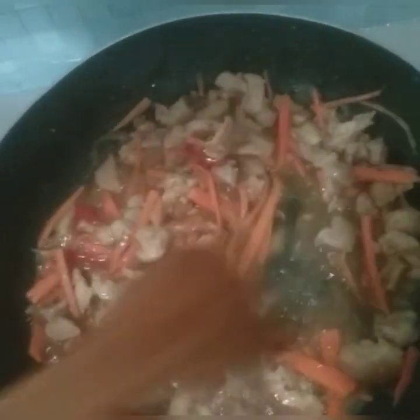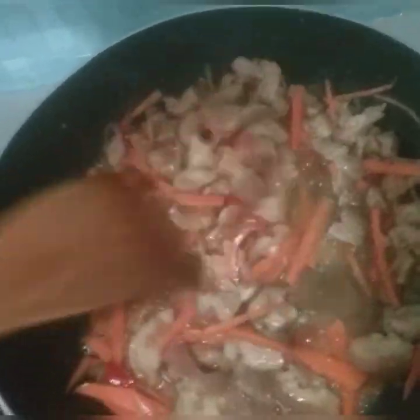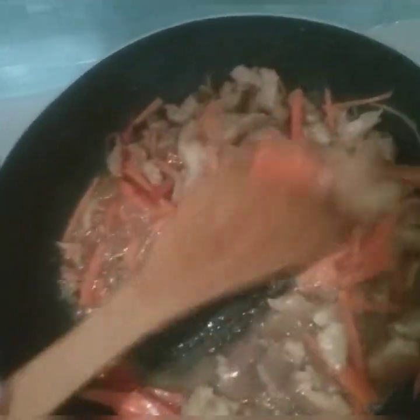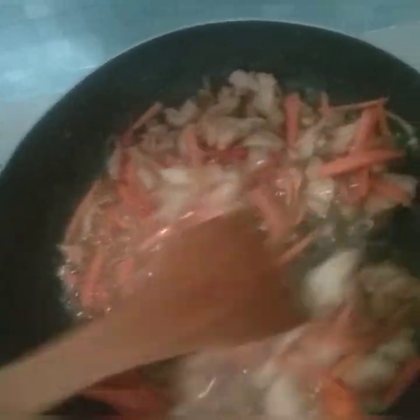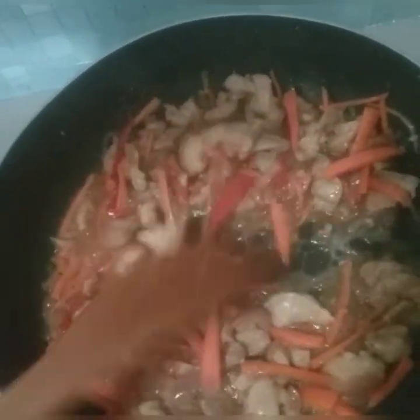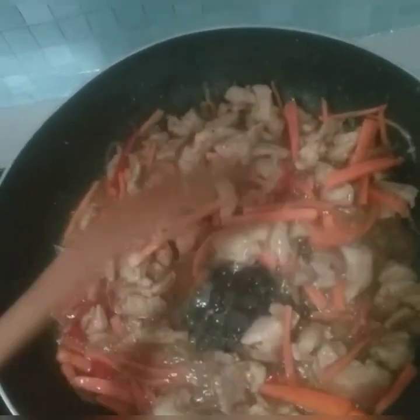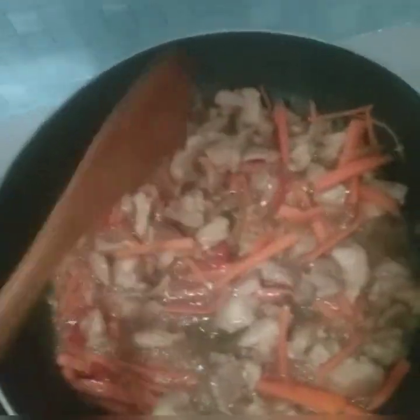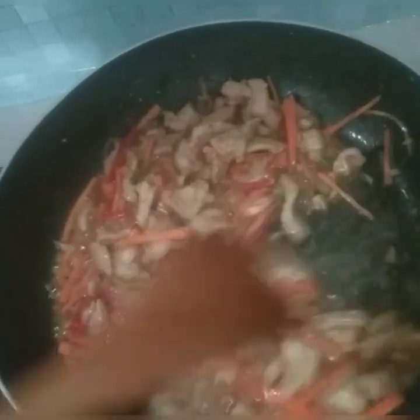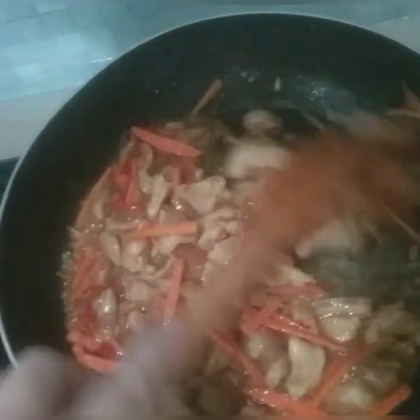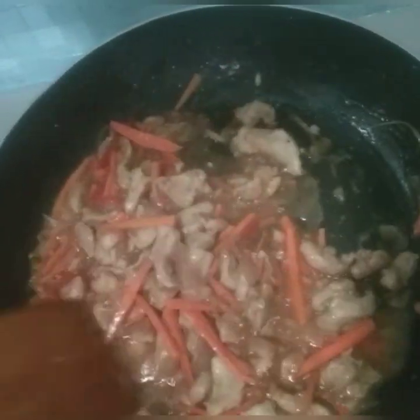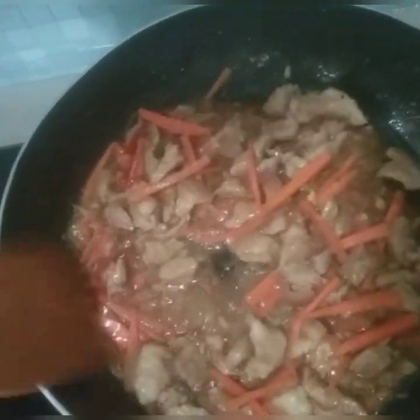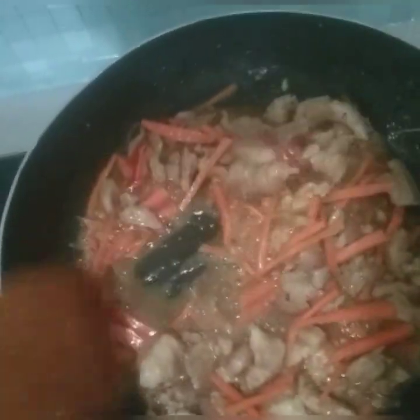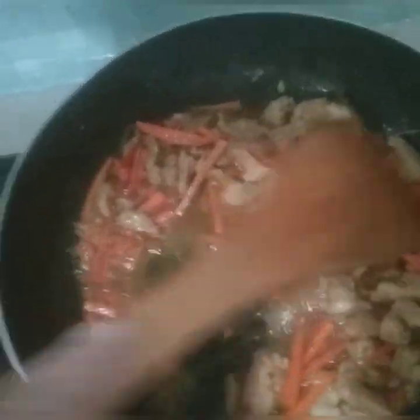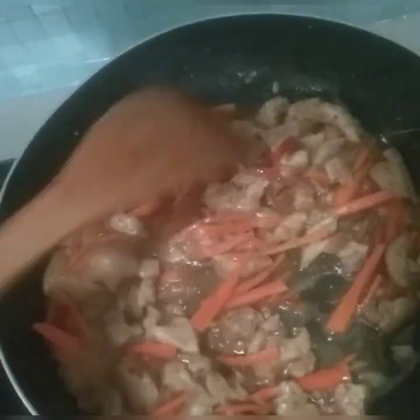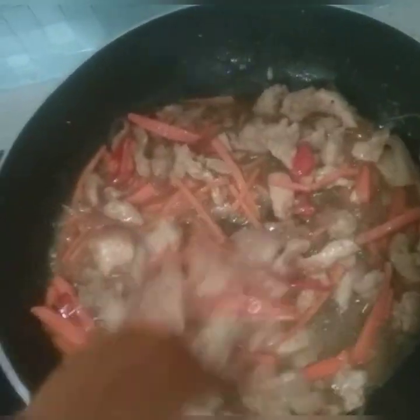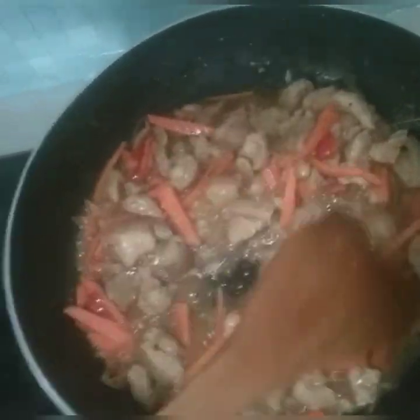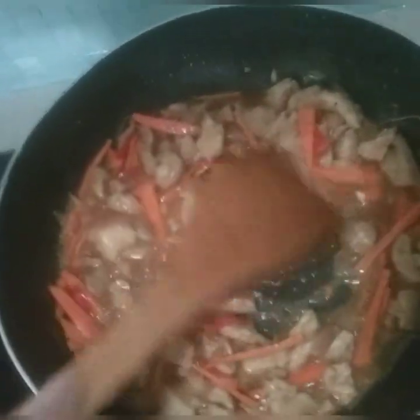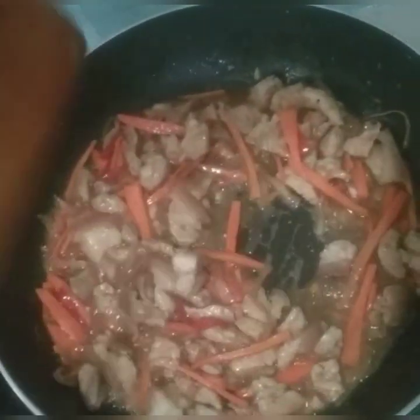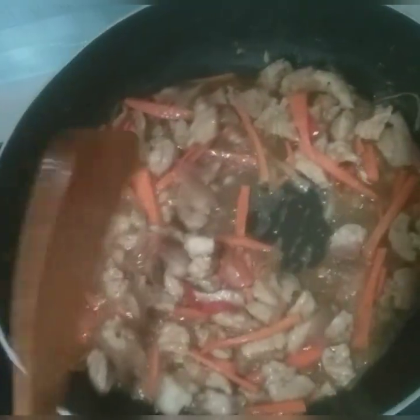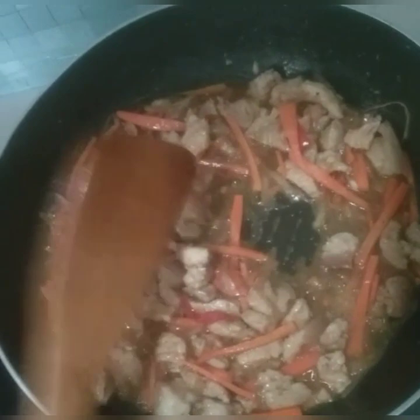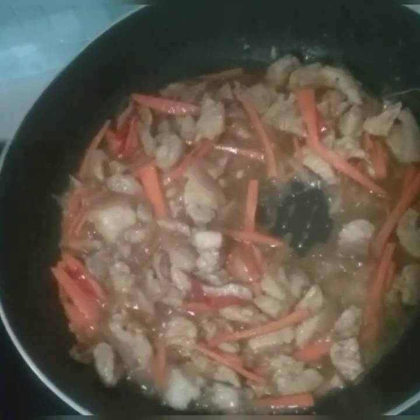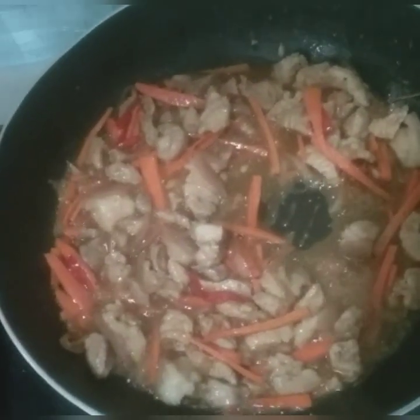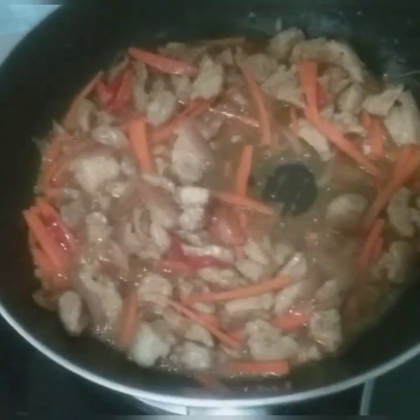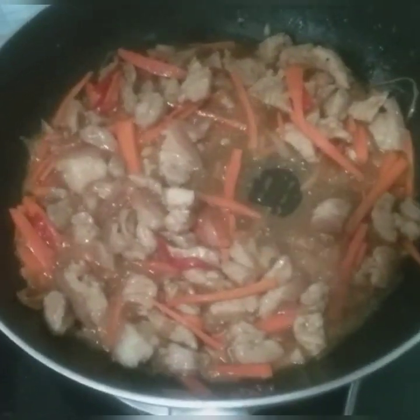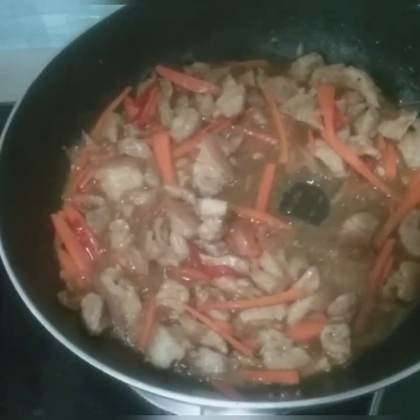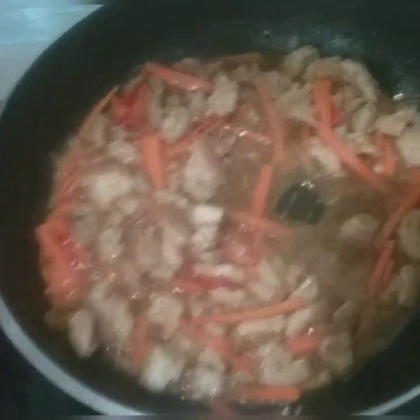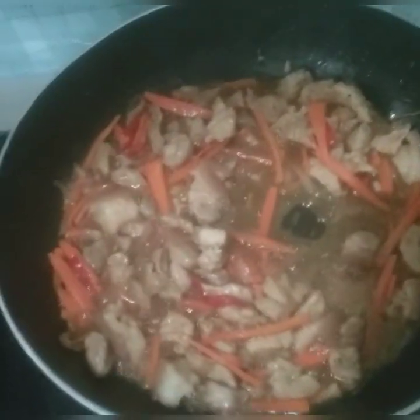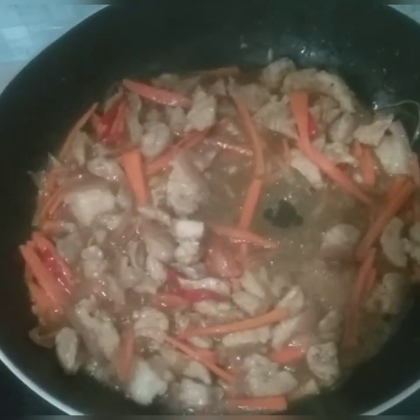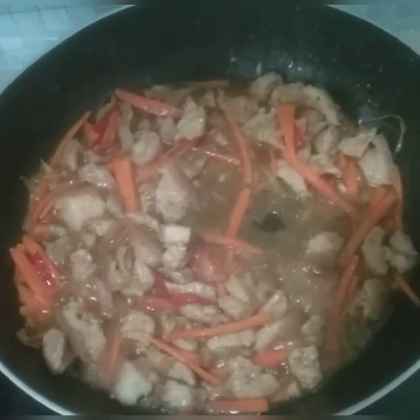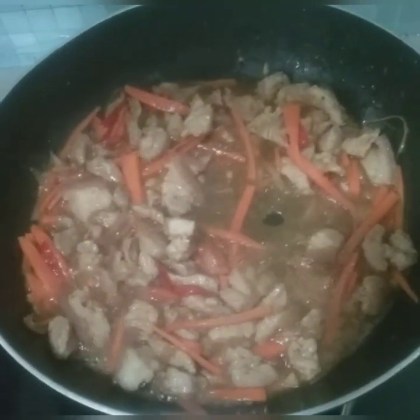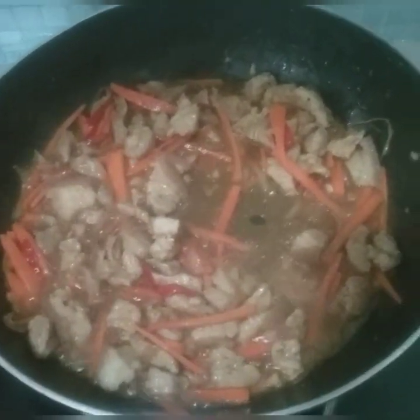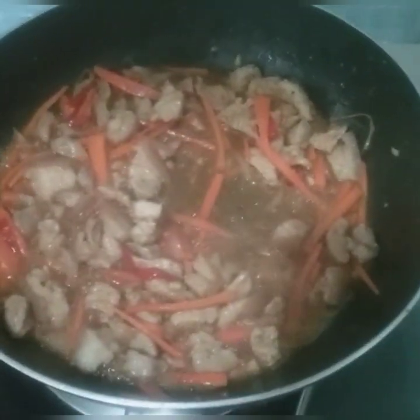And then your sliced carrot. Here's how it looks — yummy. And next, I'm gonna add our yellow meat. It's more expensive.